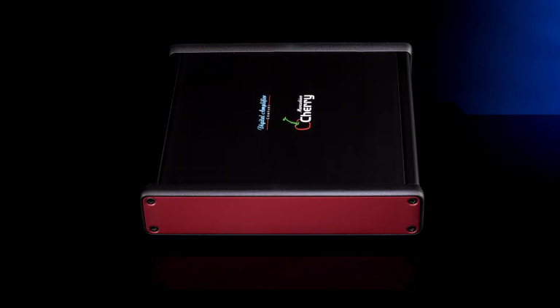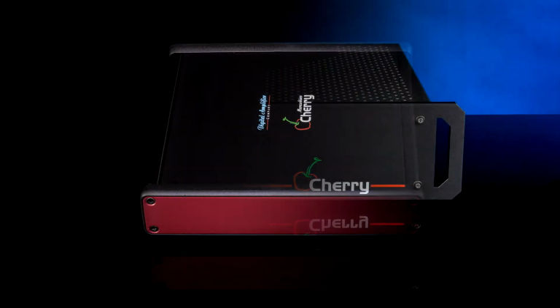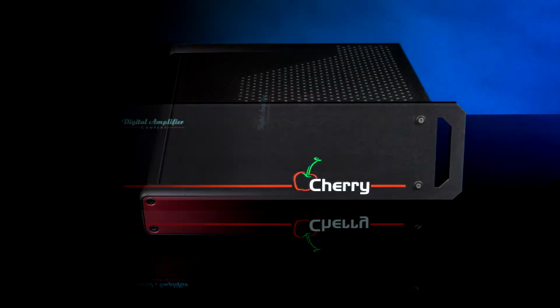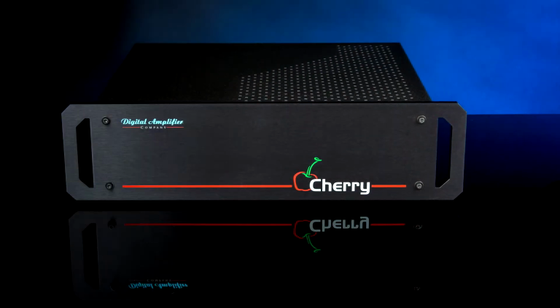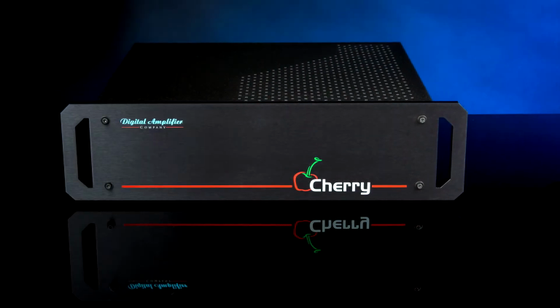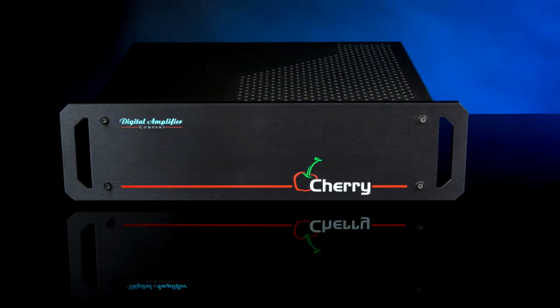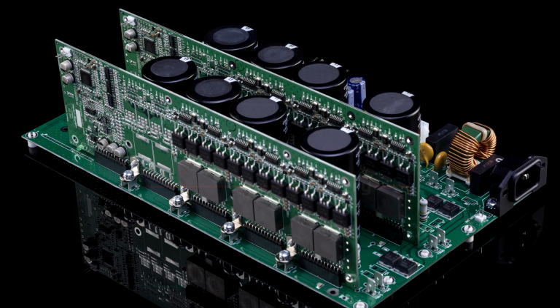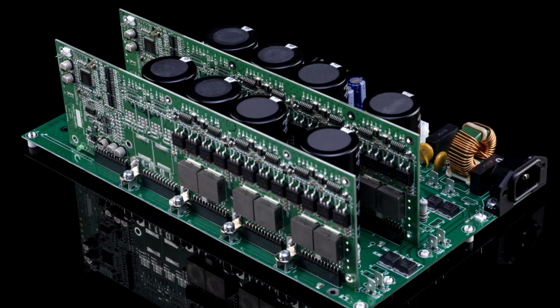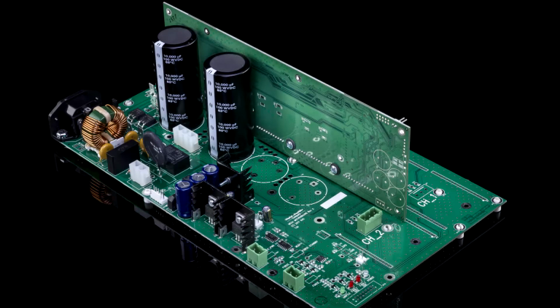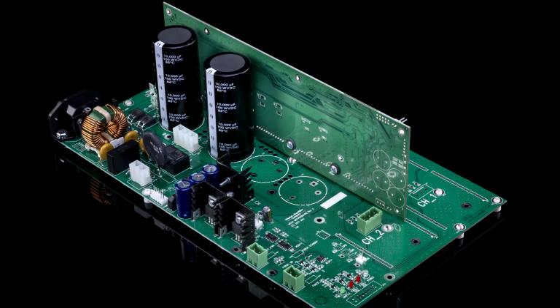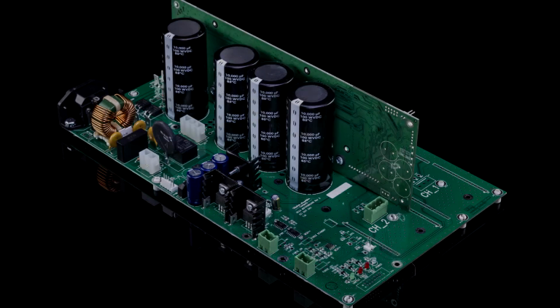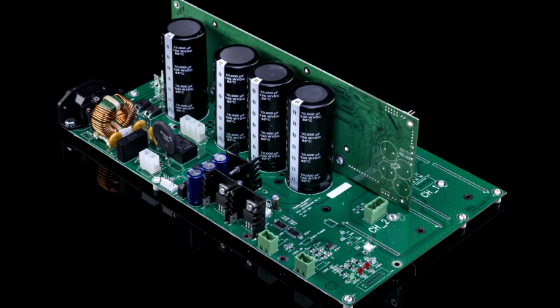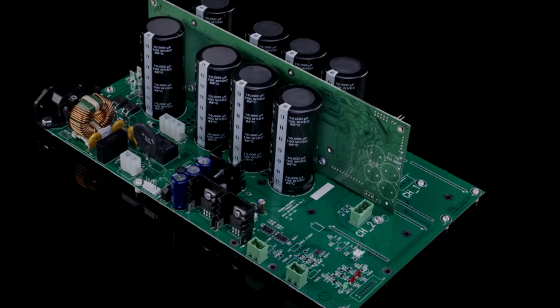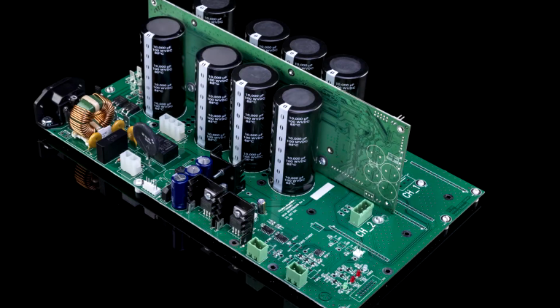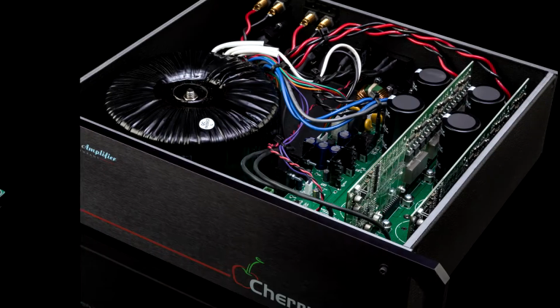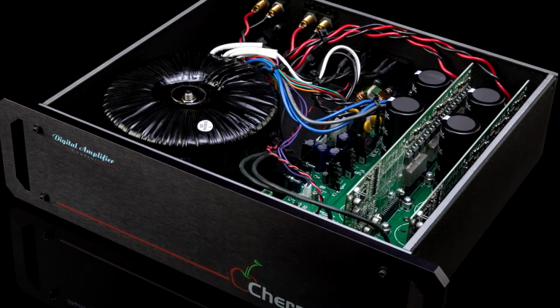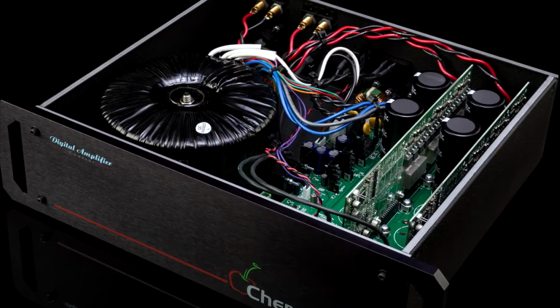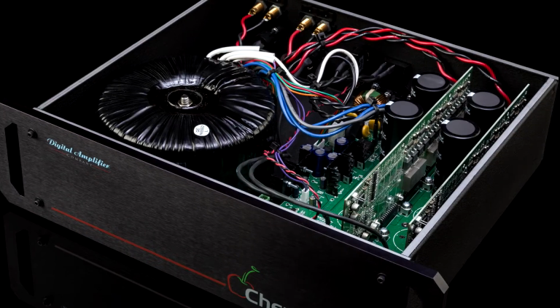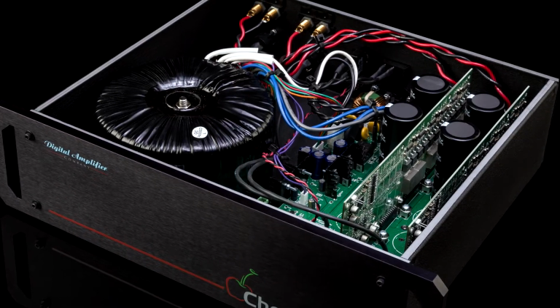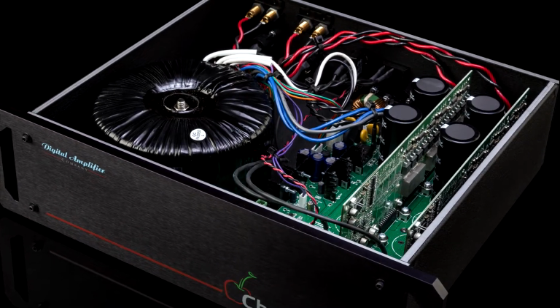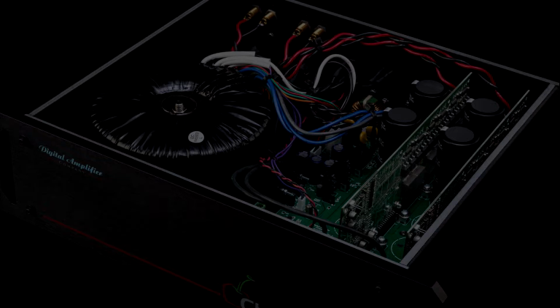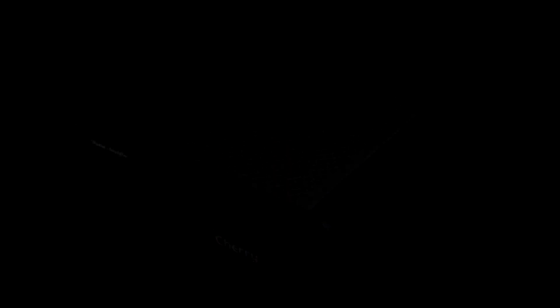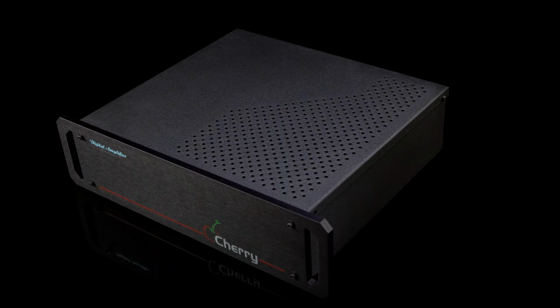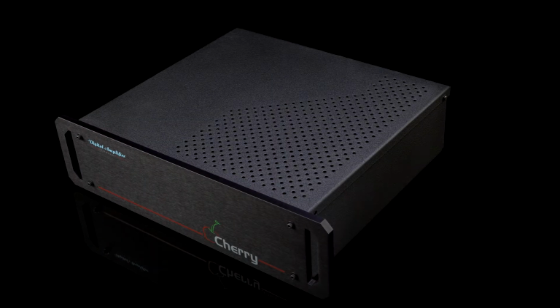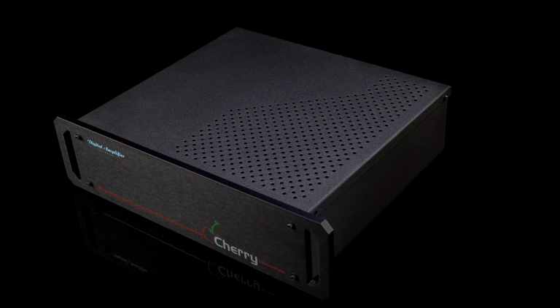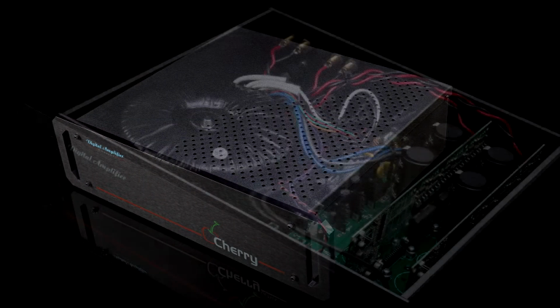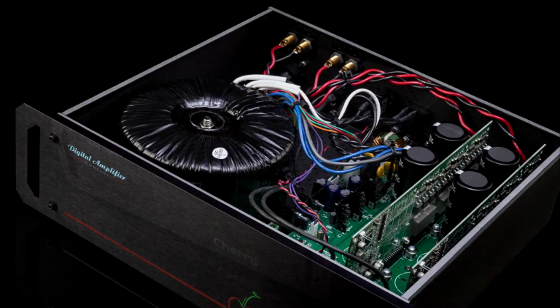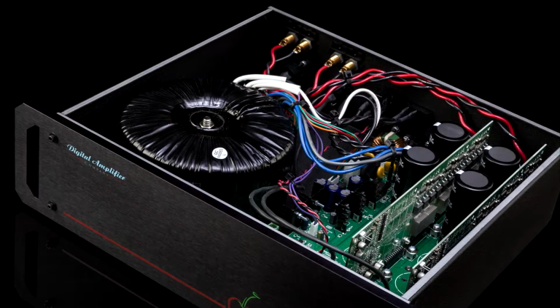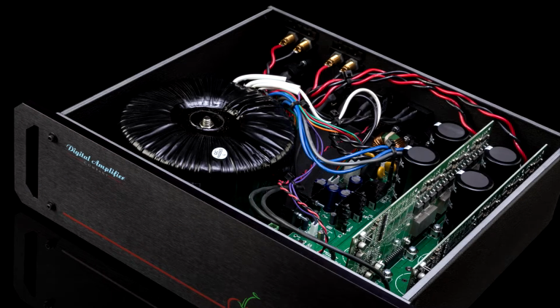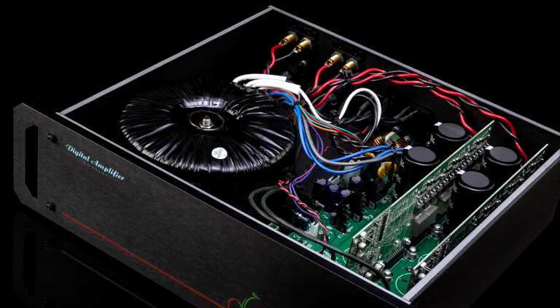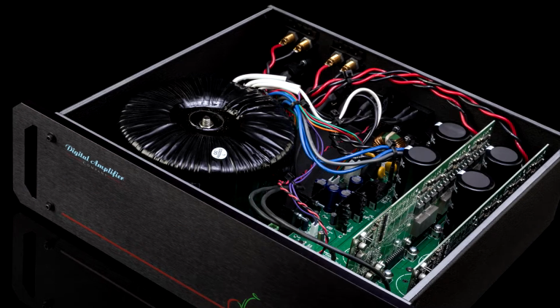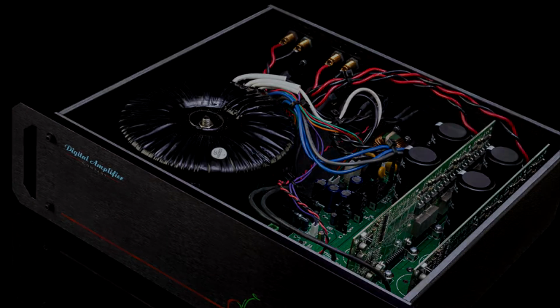Earlier this year, we introduced the Megaschino, a new innovative amplifier capable of even more power and bandwidth than the Maraschino — 120 dB, 150 kHz, up to 2,000 watts.